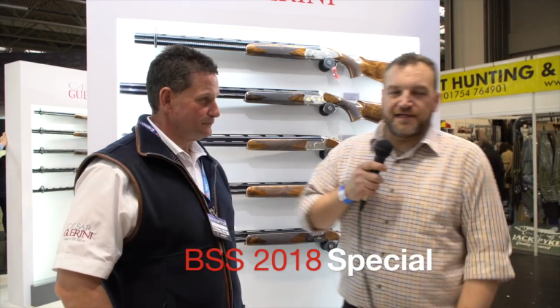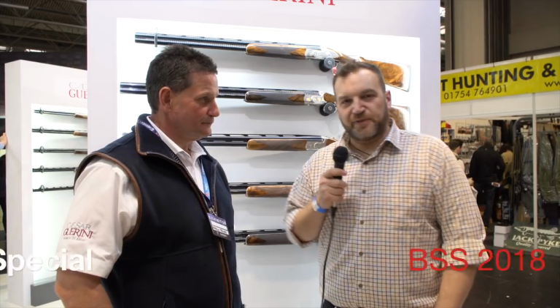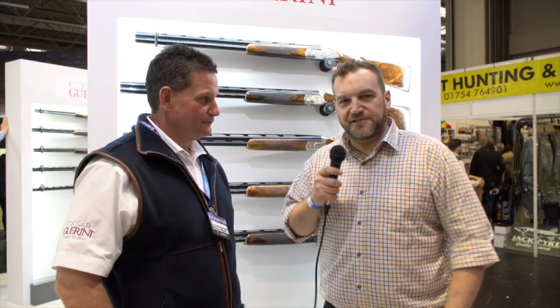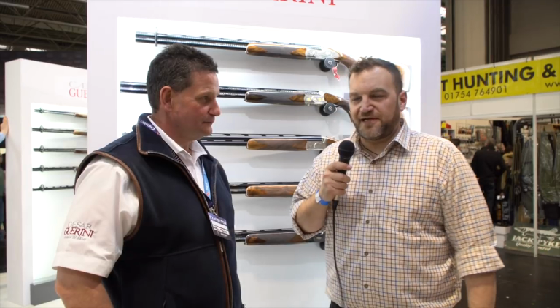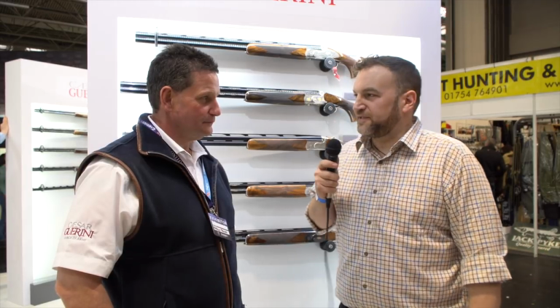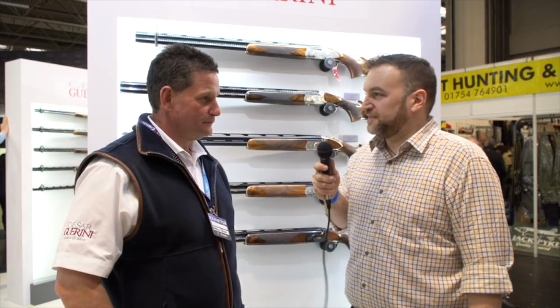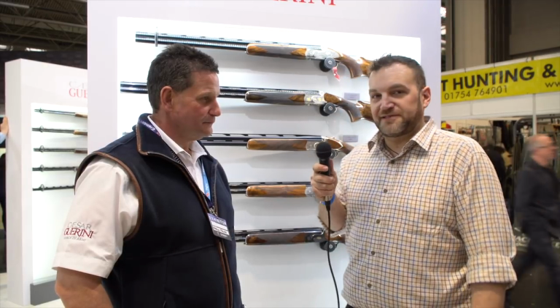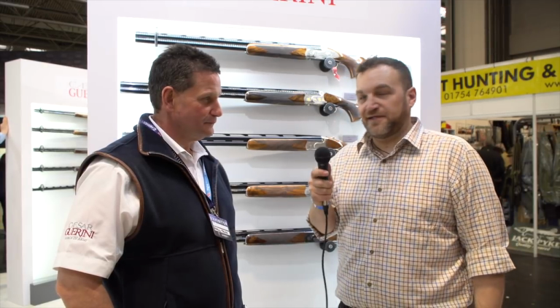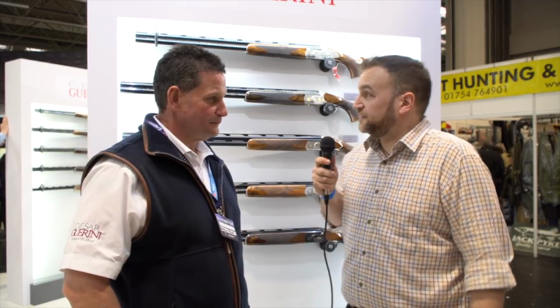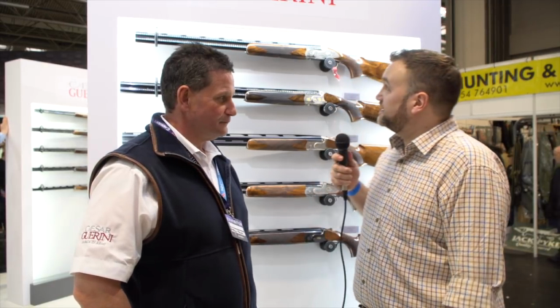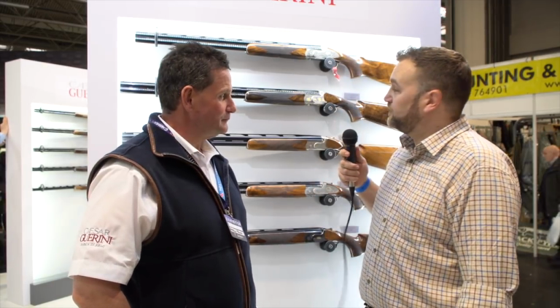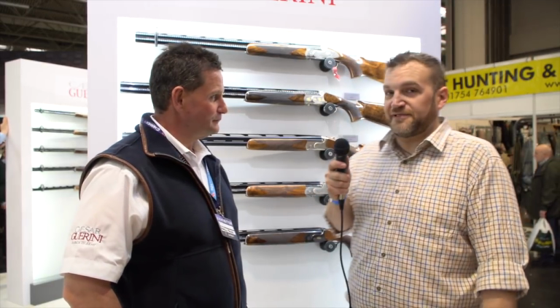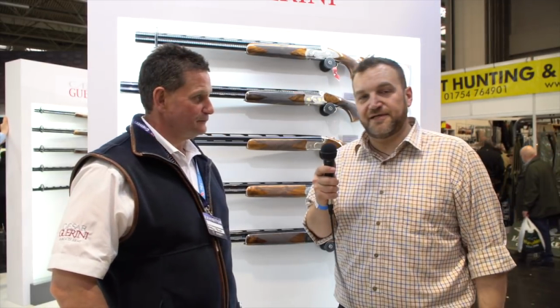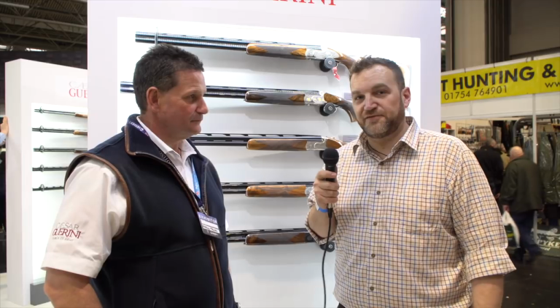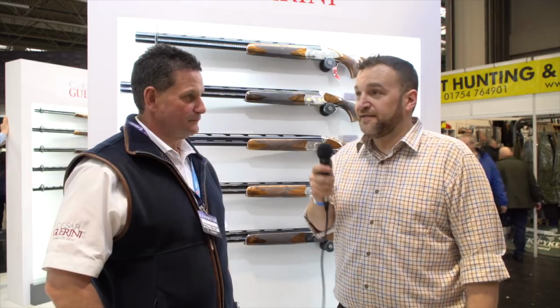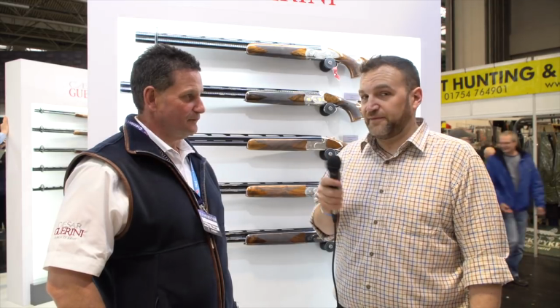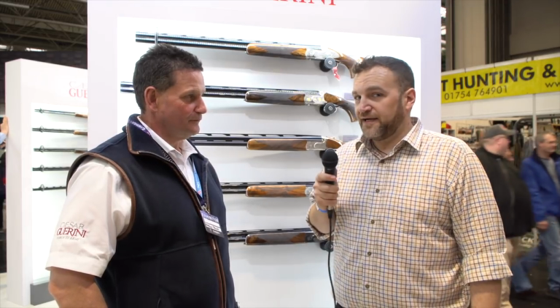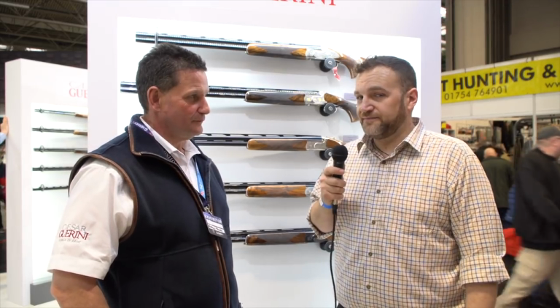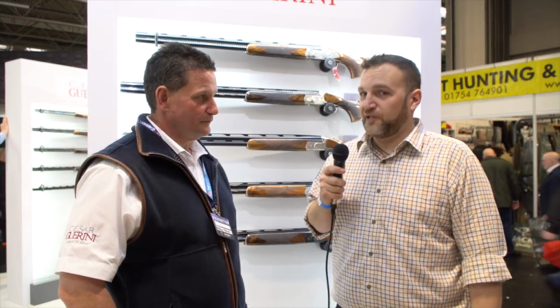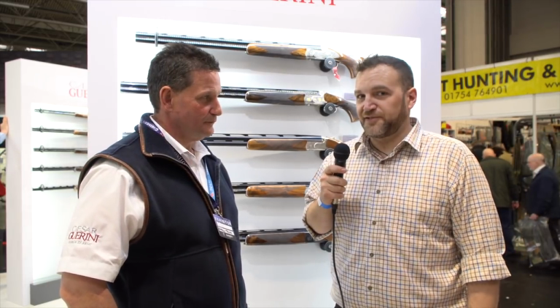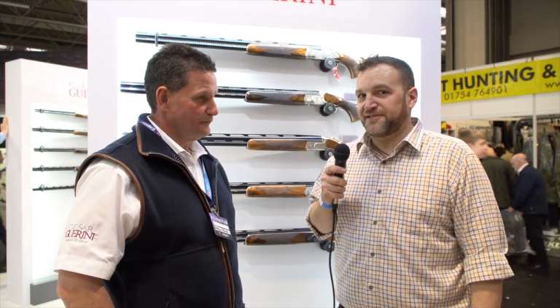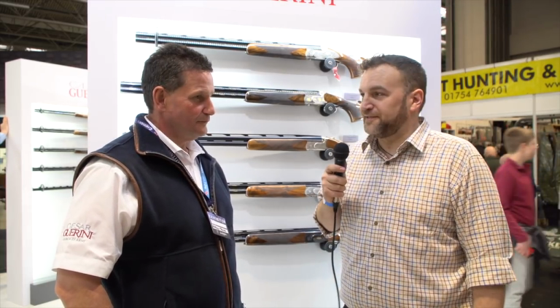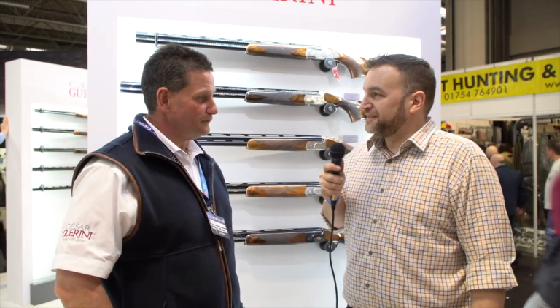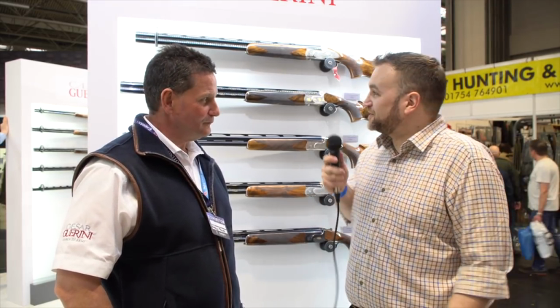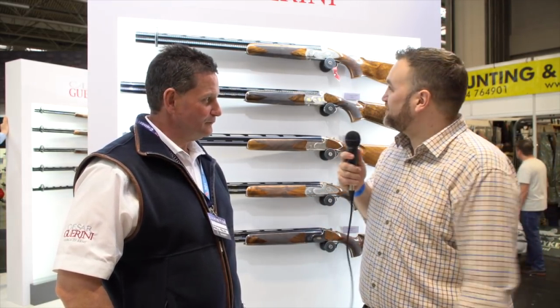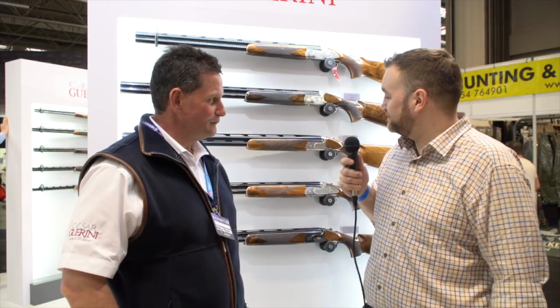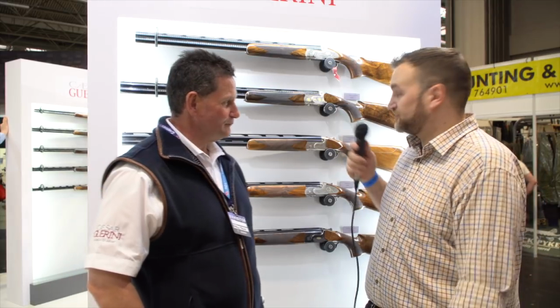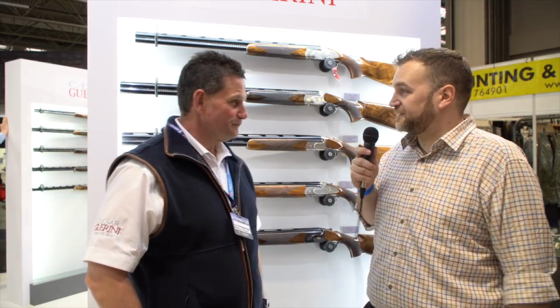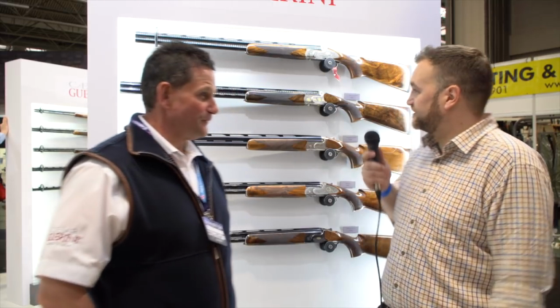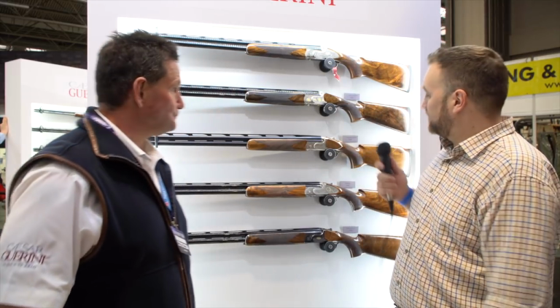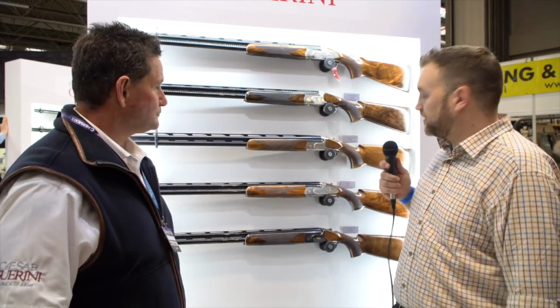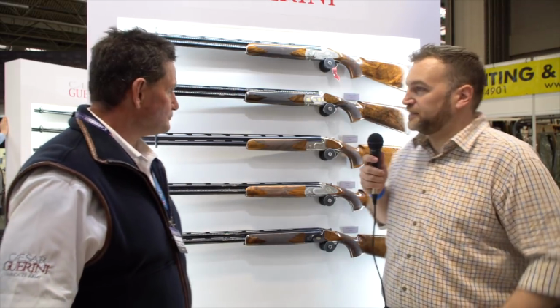Hi guys, Lloyd Patterson from GunShorts. I'm here with Kevin Gill from Anglo-Italian. Anglo-Italian are the UK distributor for Cesar Guarini and Fabarm, and they've got a lot of new toys out this year. Kevin, do you want to talk us through, starting with the Invictus, which is looking great on the wall here?